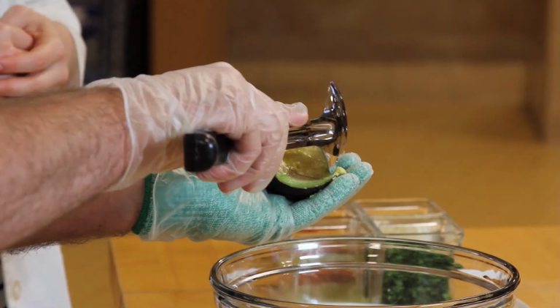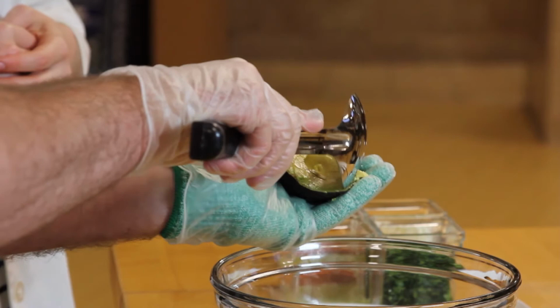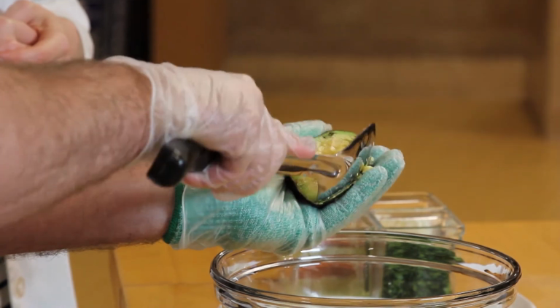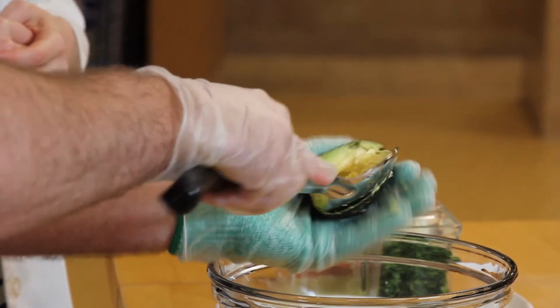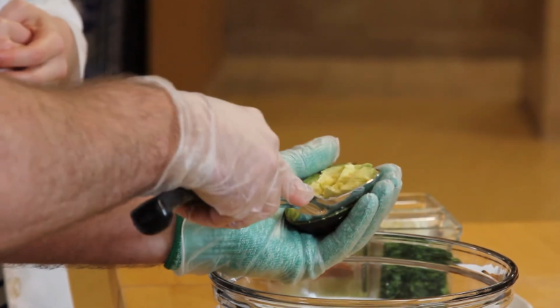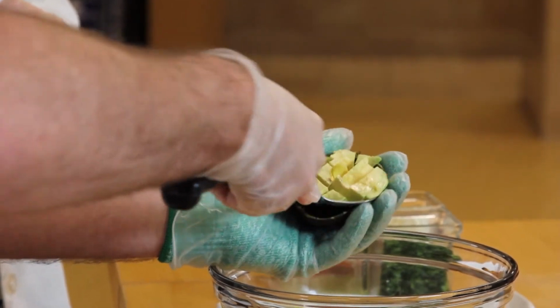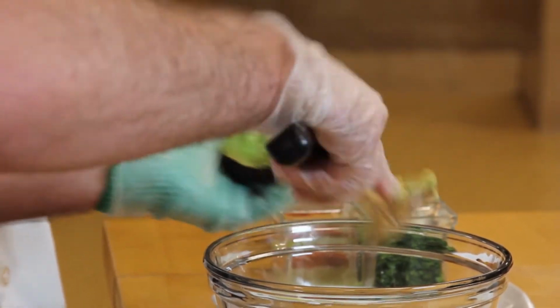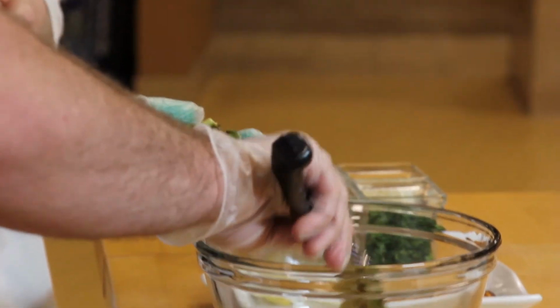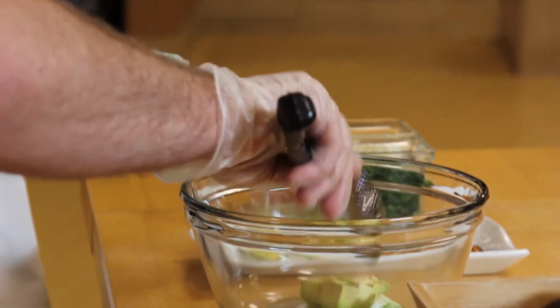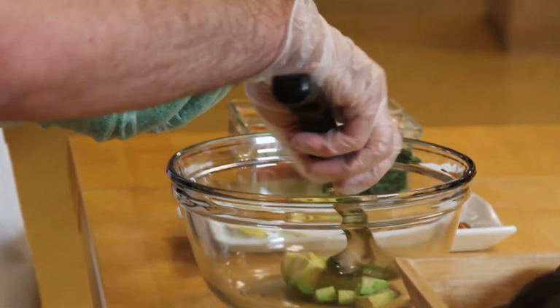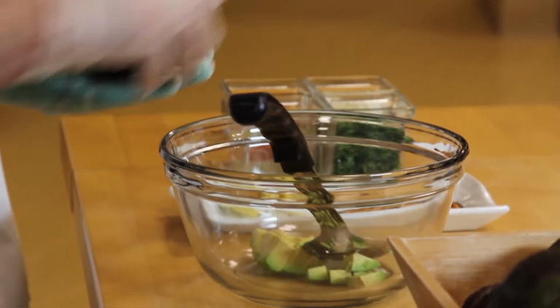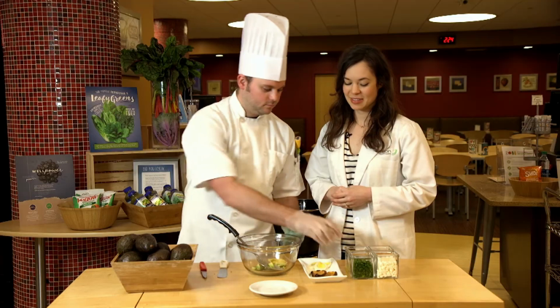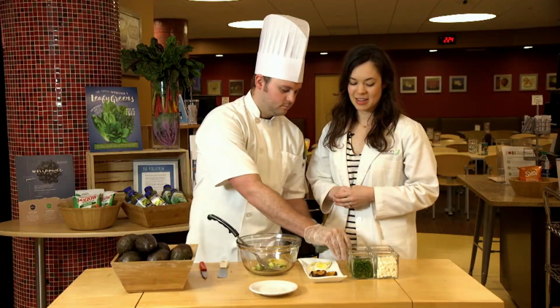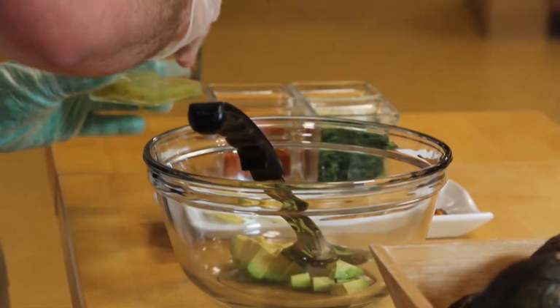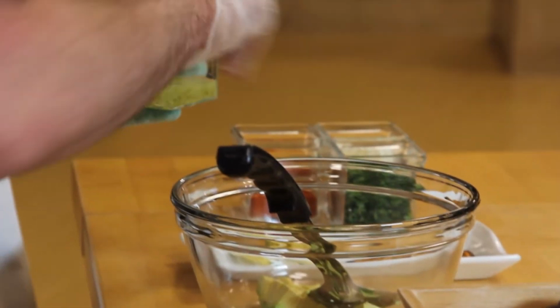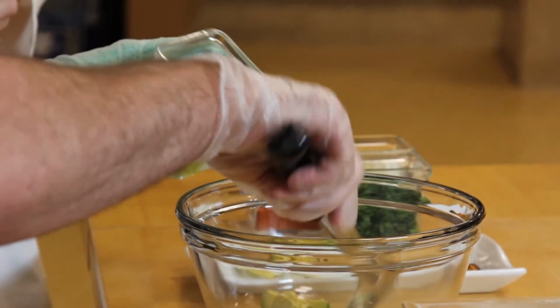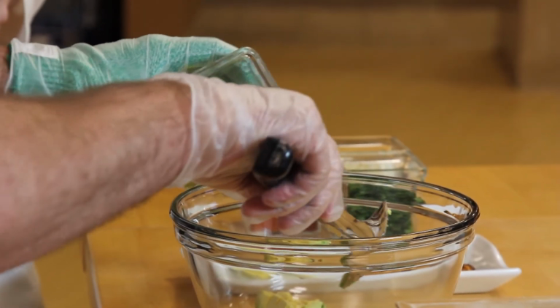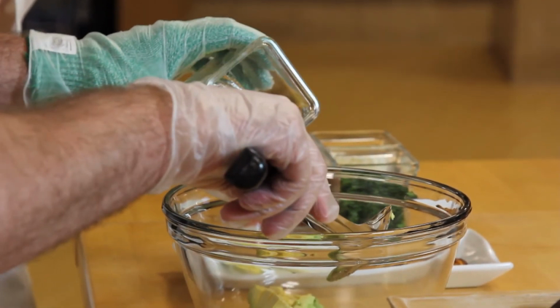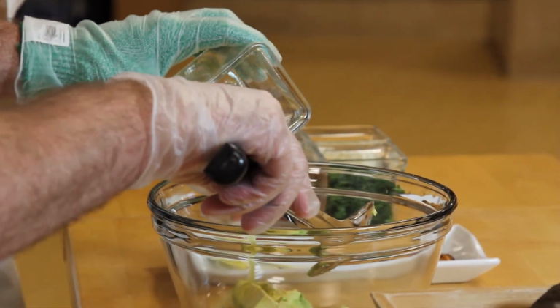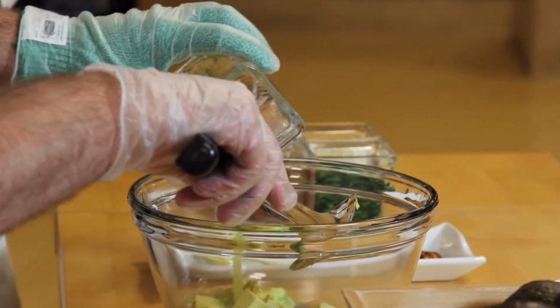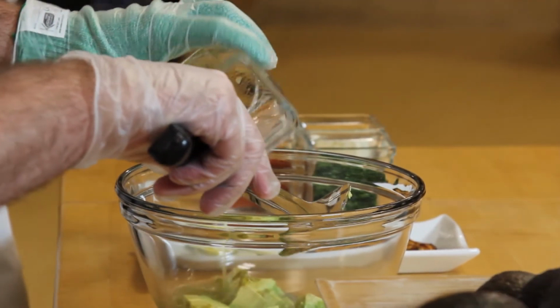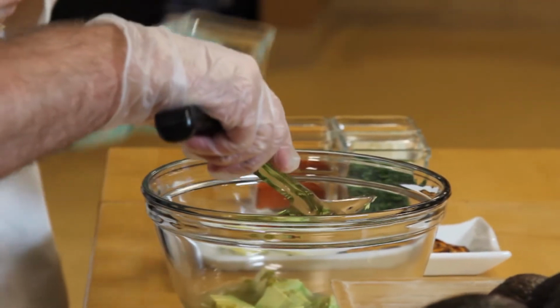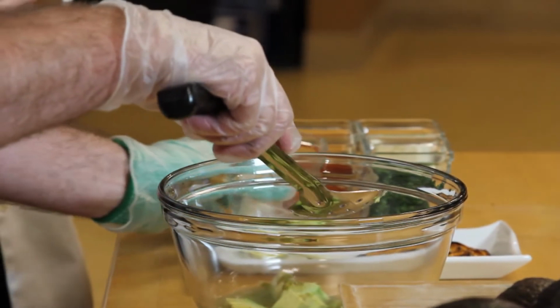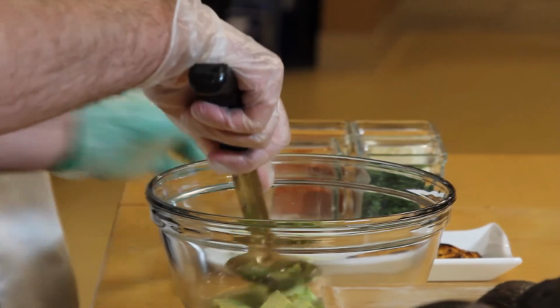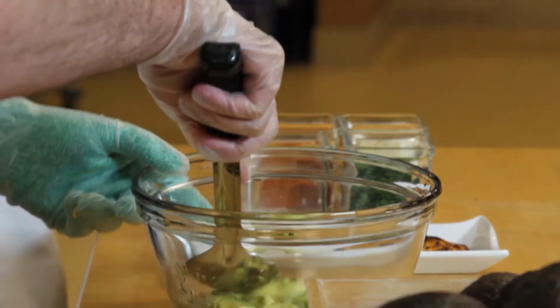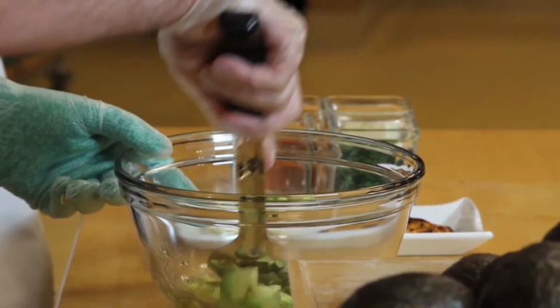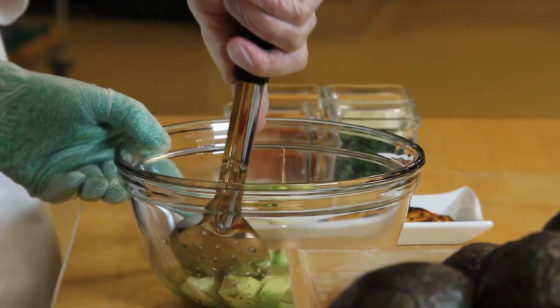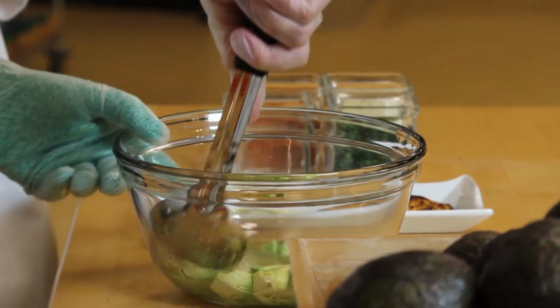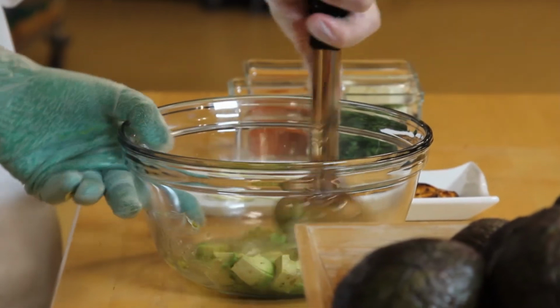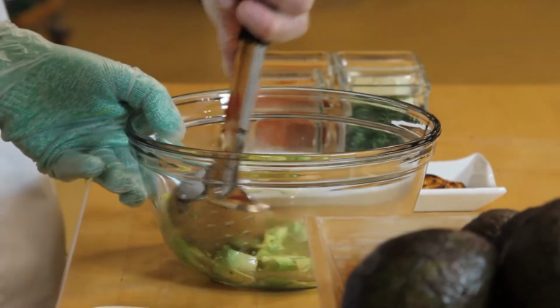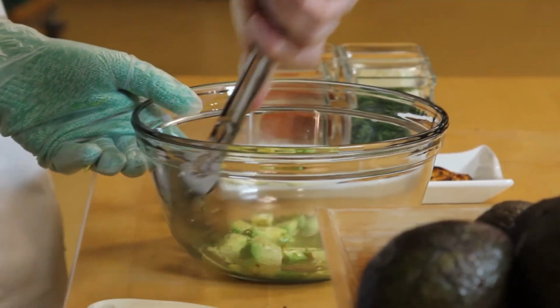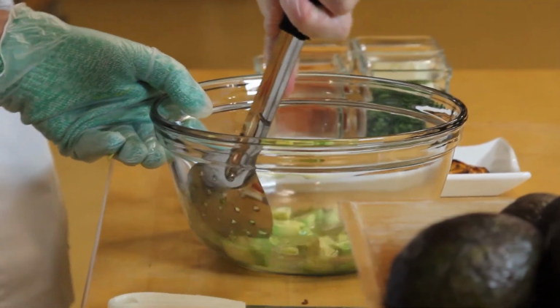Take a spoon and gently scoop it out and place into the bowl. Next, we're using a tablespoon of lime juice and the lime zest, mashing together until we form a bit of a paste.